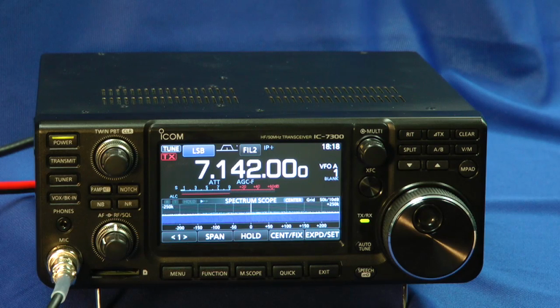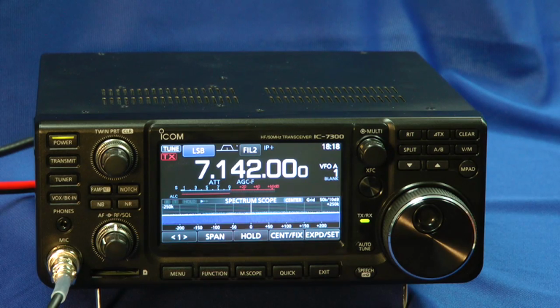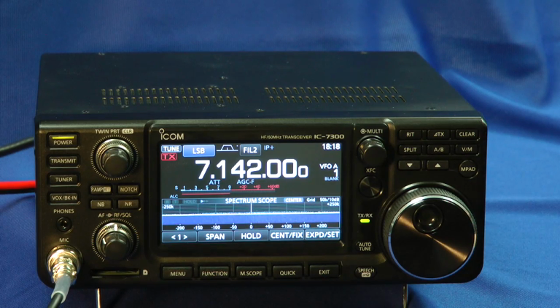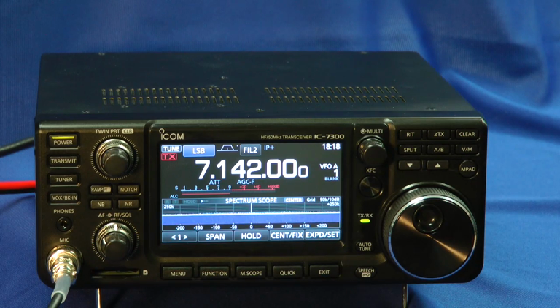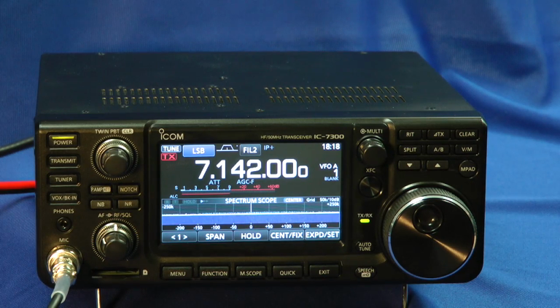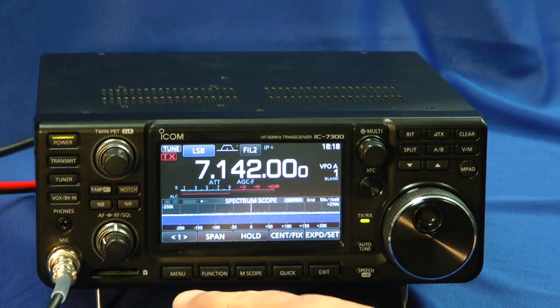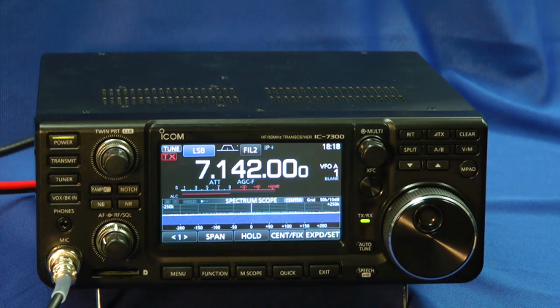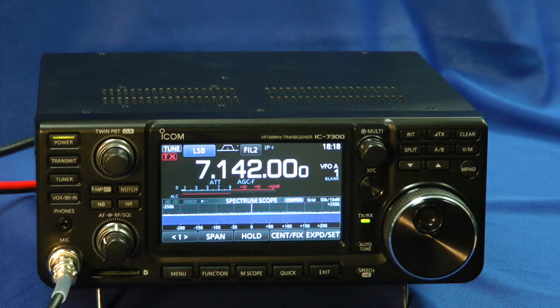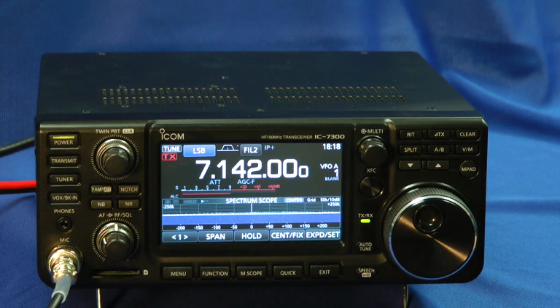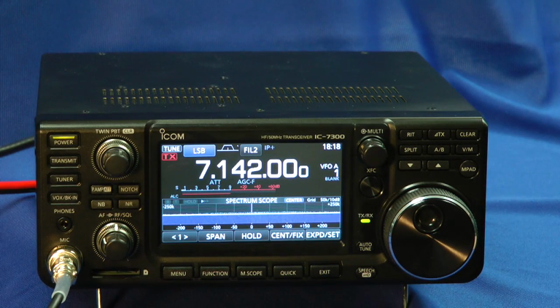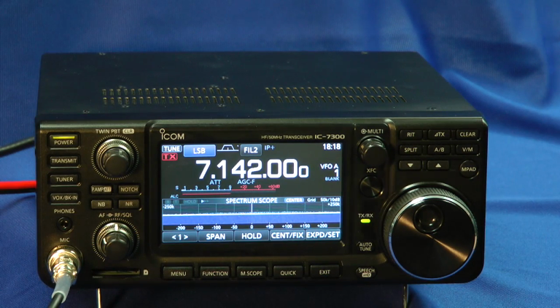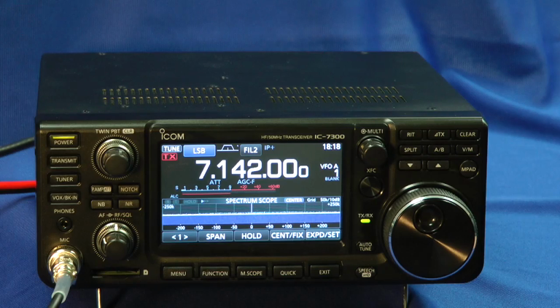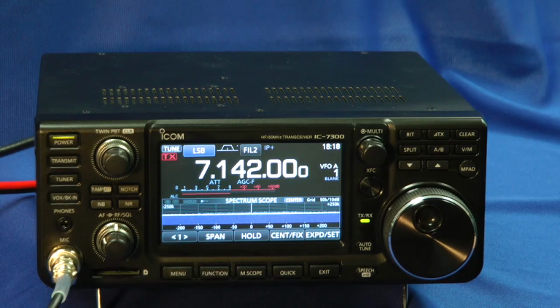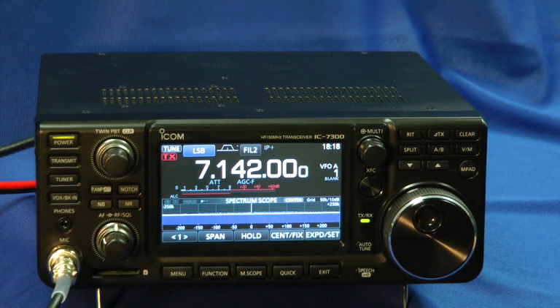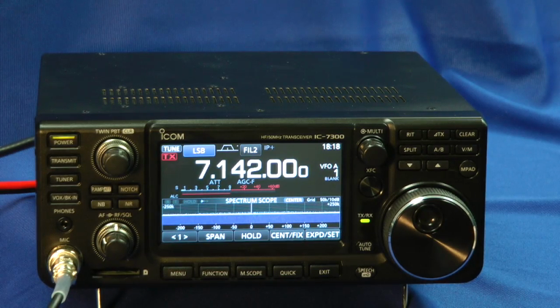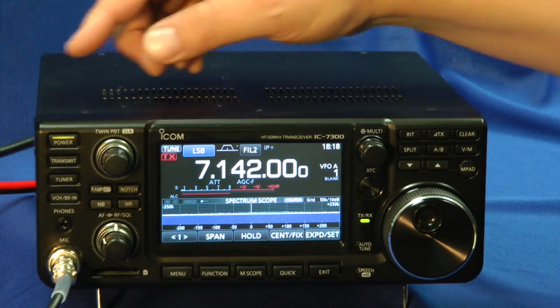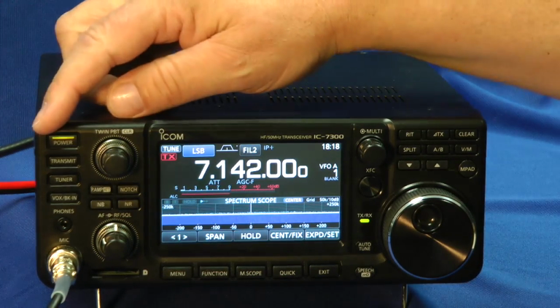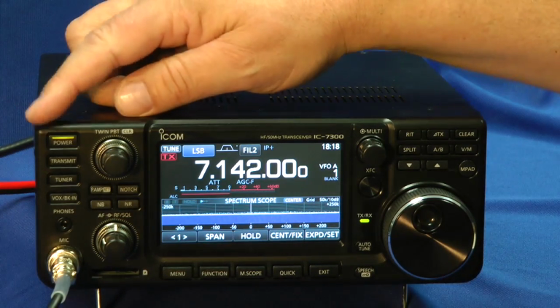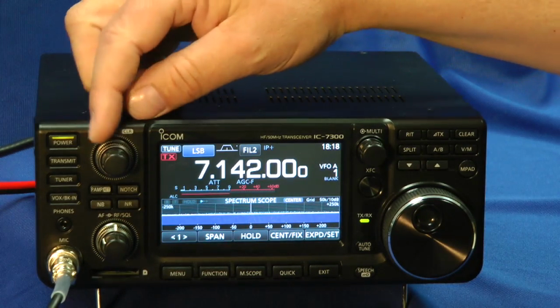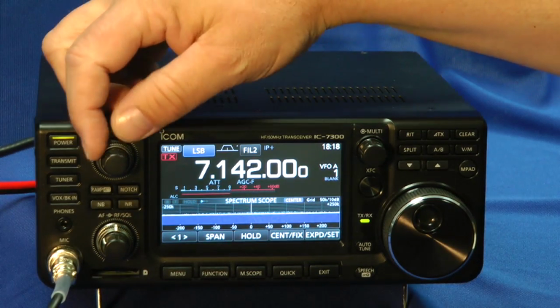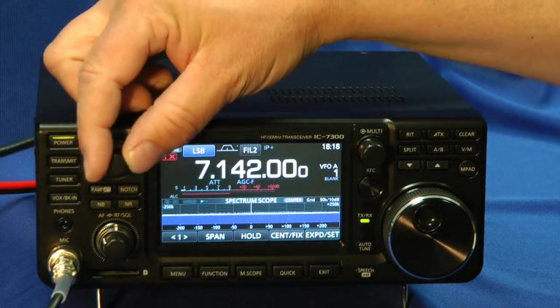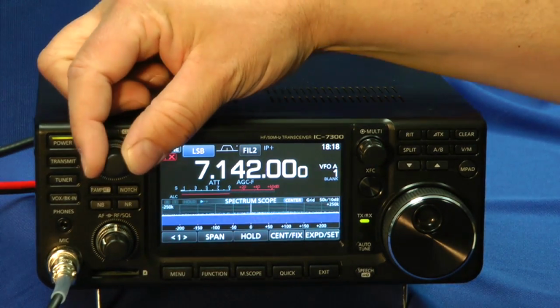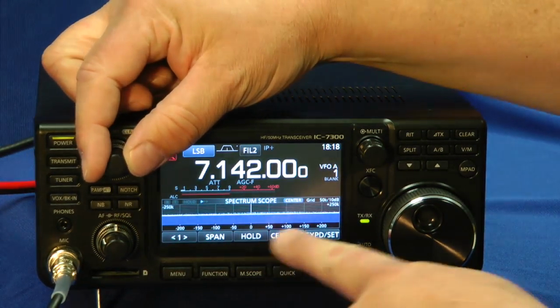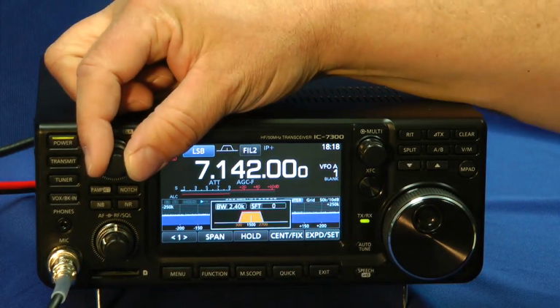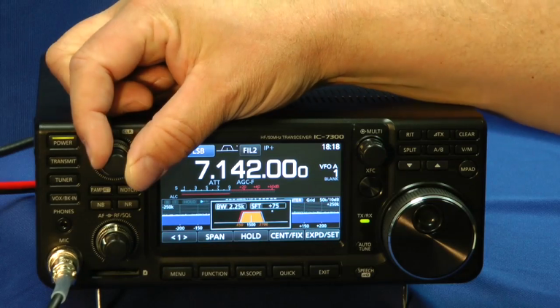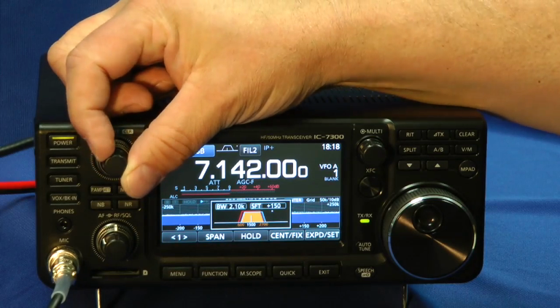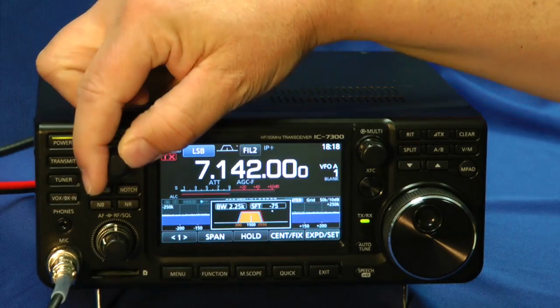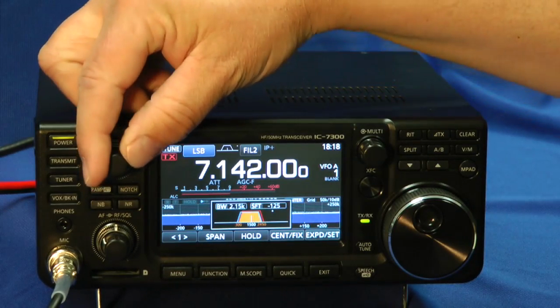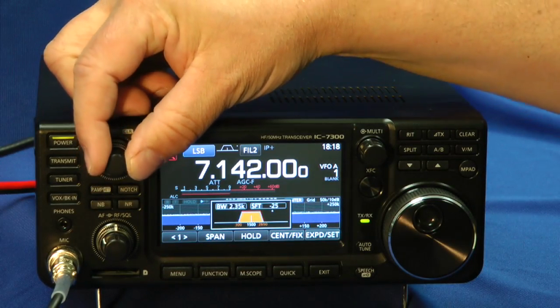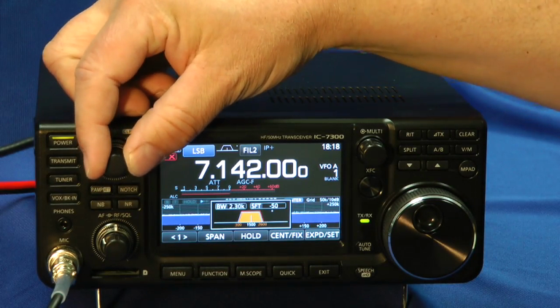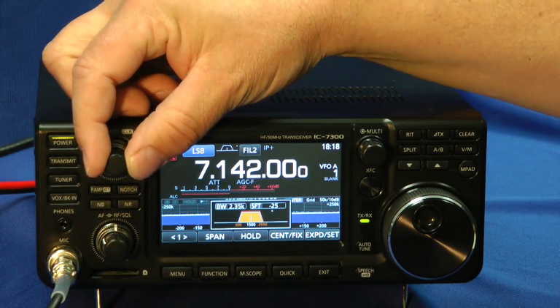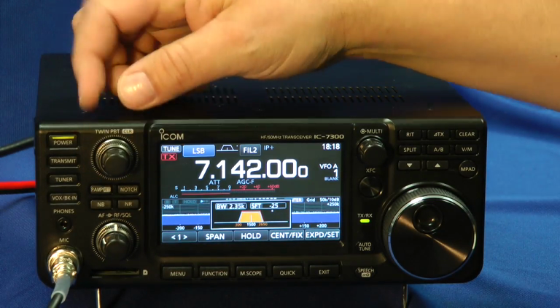It's laid out like other ICOMs, with similar buttons. But if you're new, I'll show you a few of them. Of course, your power button. Here's your filter settings. Watch what happens to the screen as I adjust the filters. That's like other ICOMs.